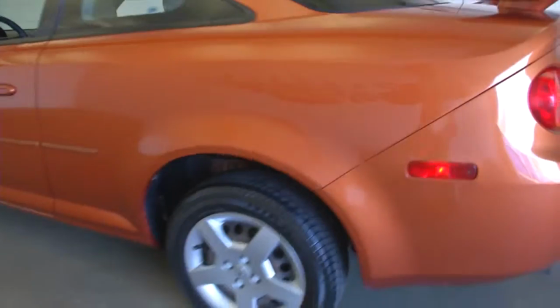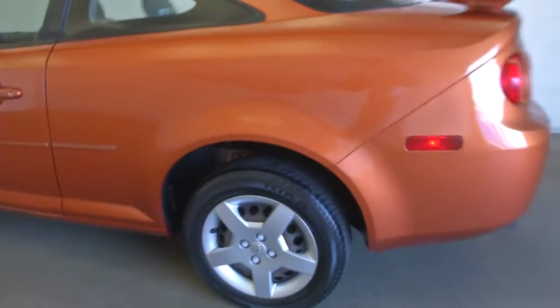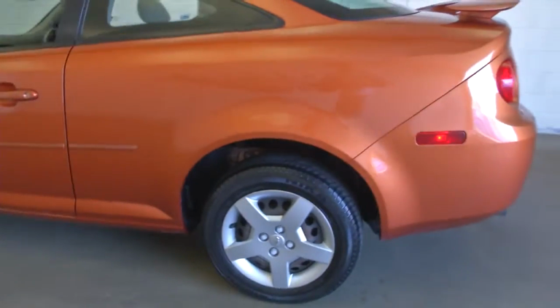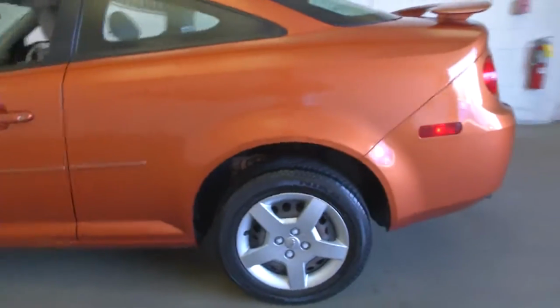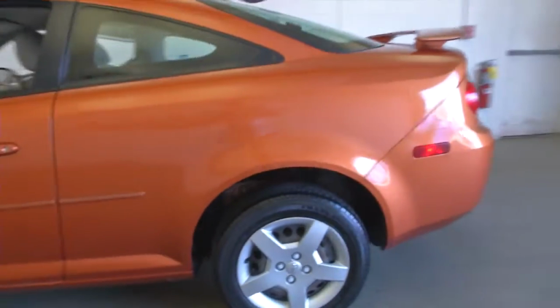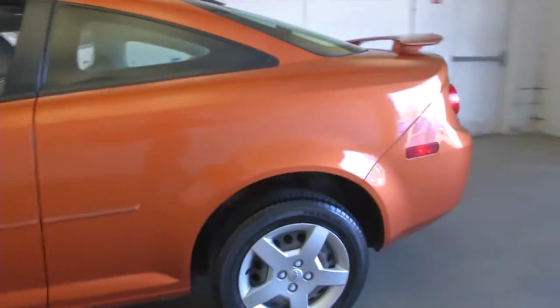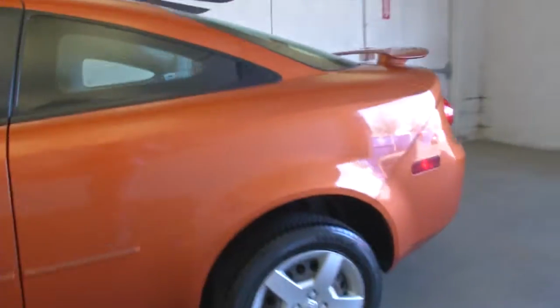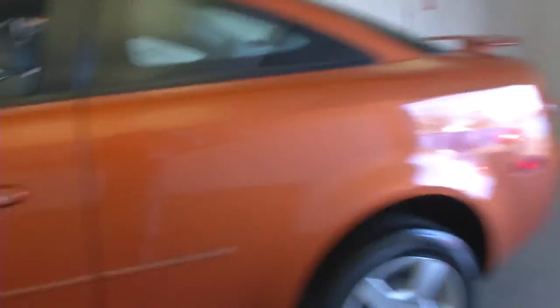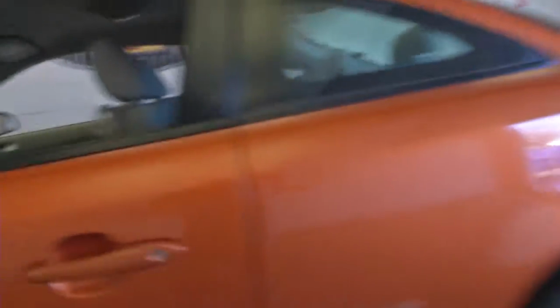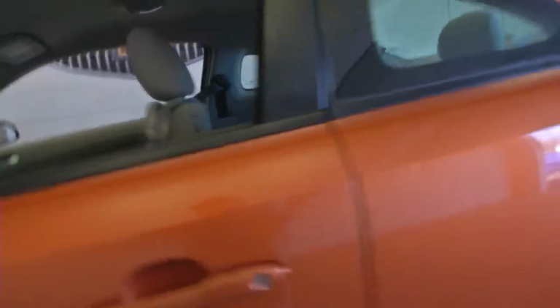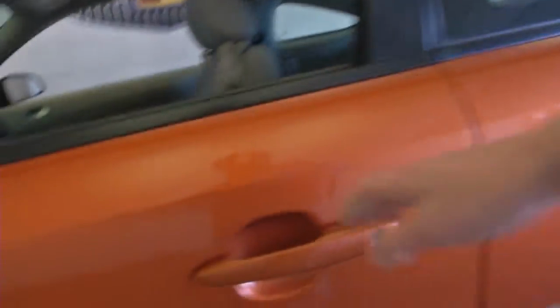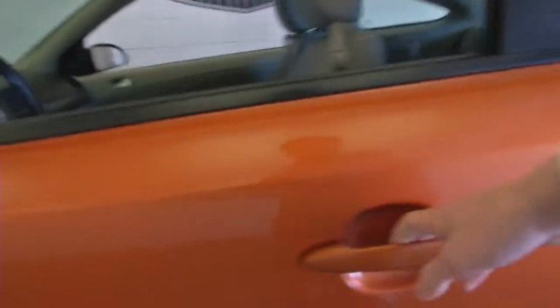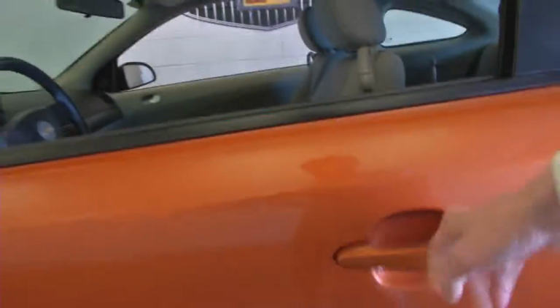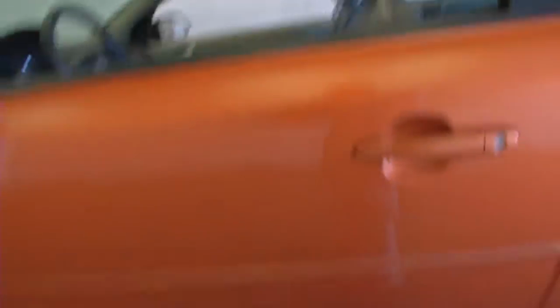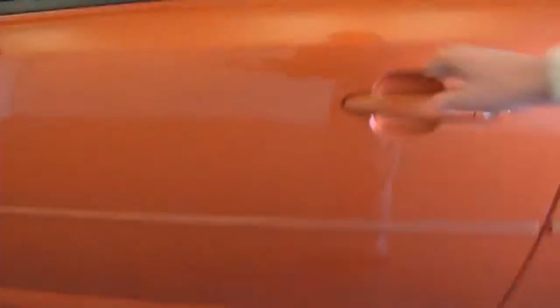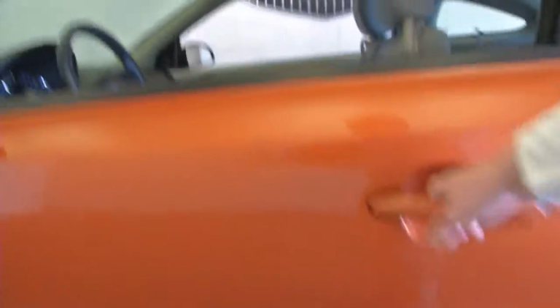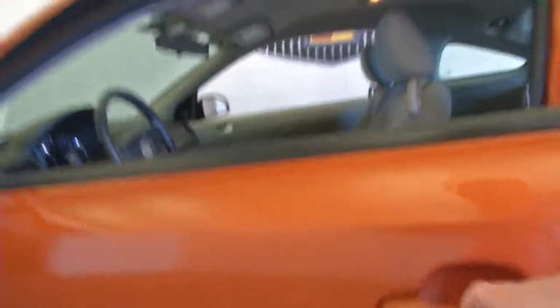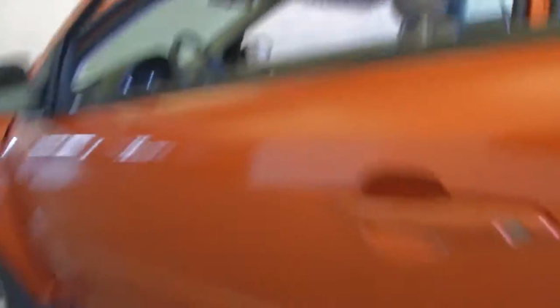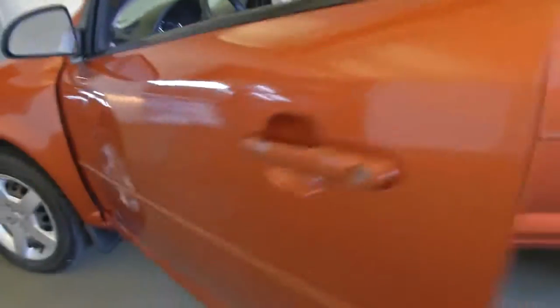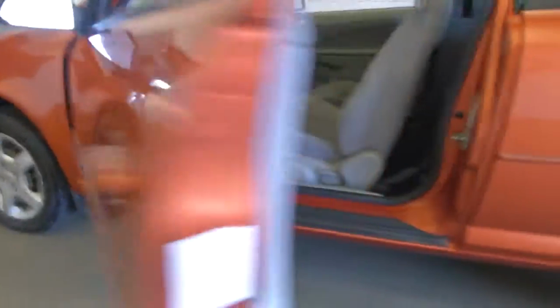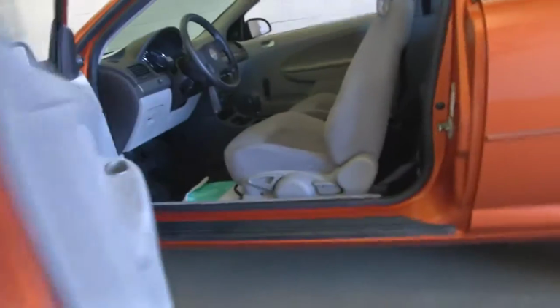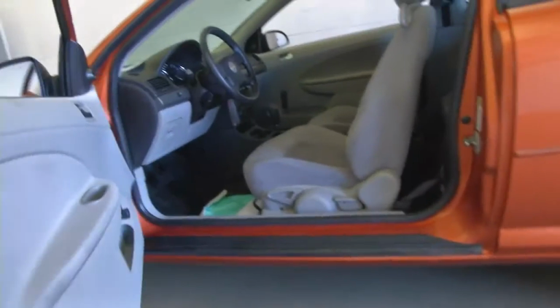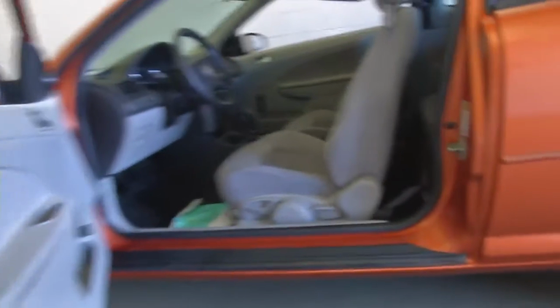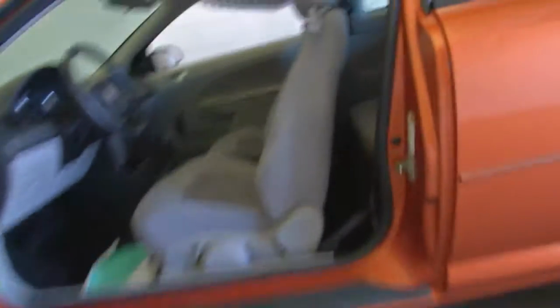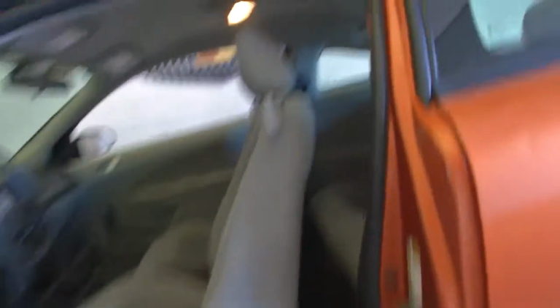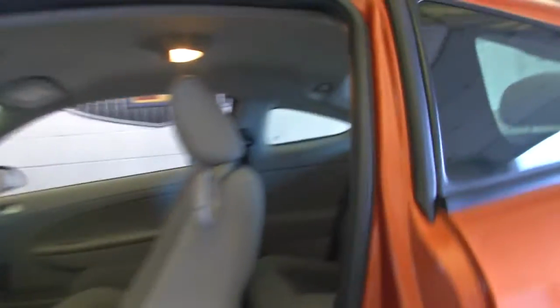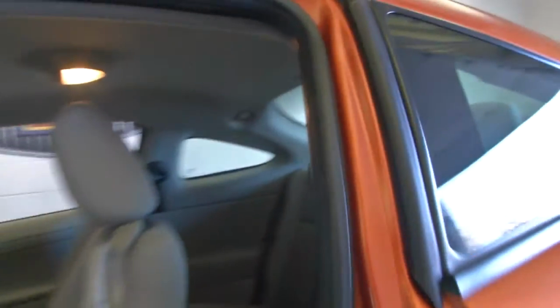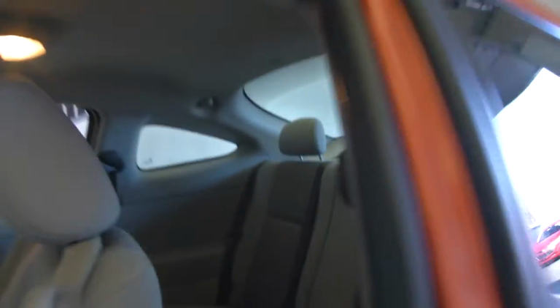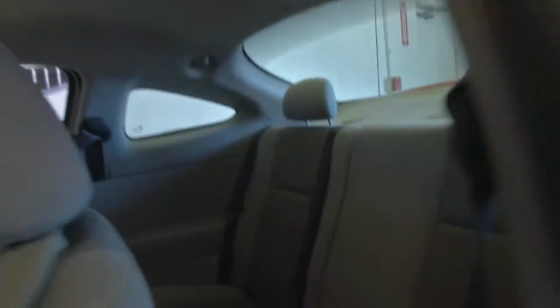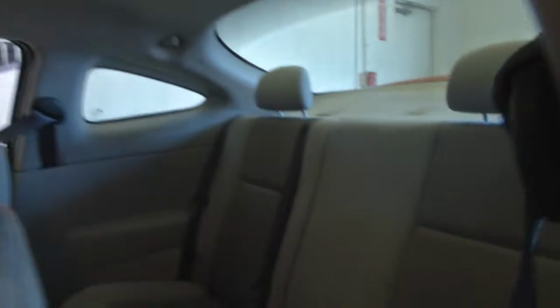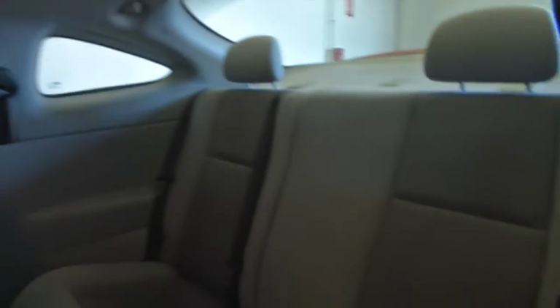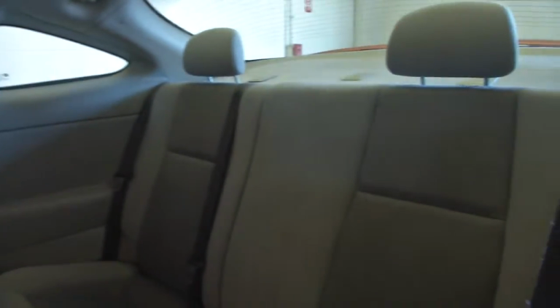In this video walk around we're going to start at the back of the vehicle, walk our way towards the front so you can see the true condition of this Cobalt. We'll peek at the back seat,